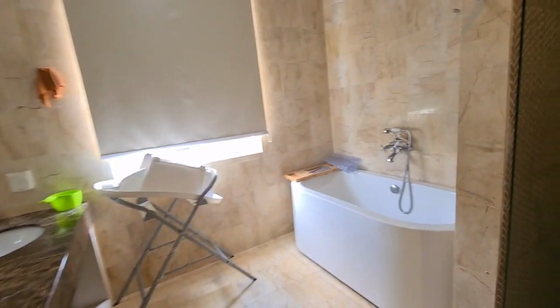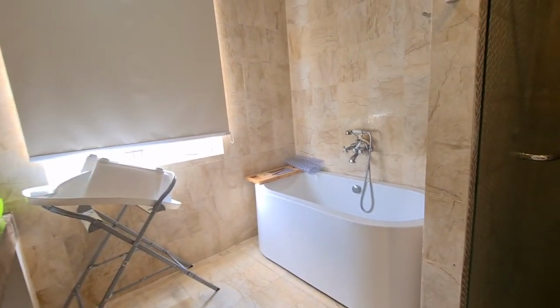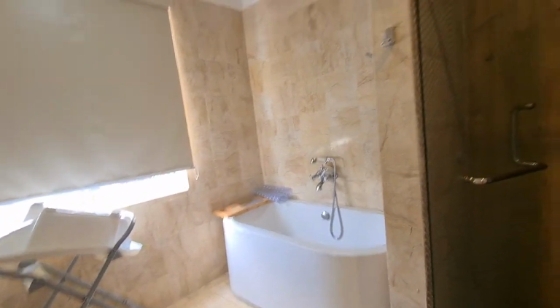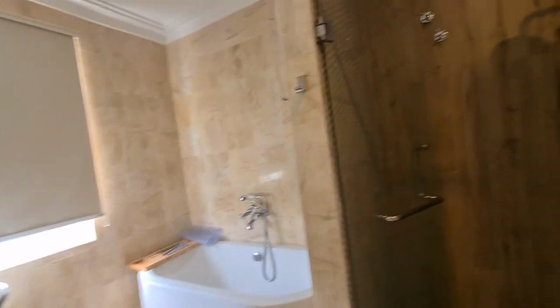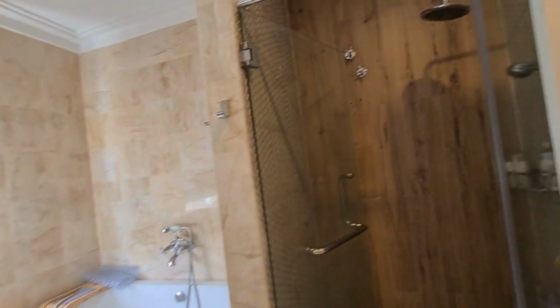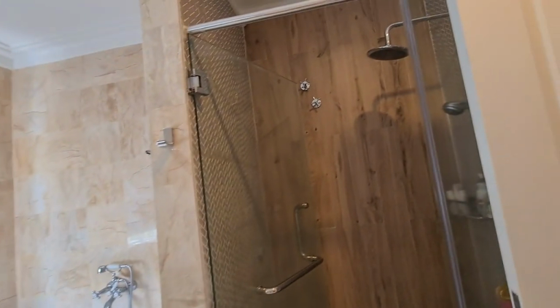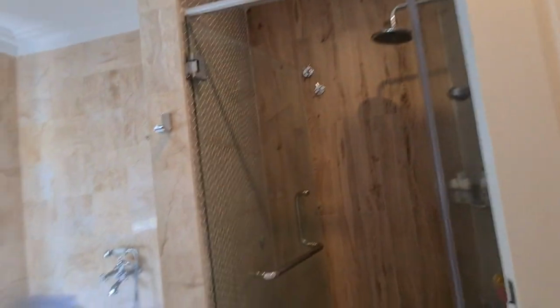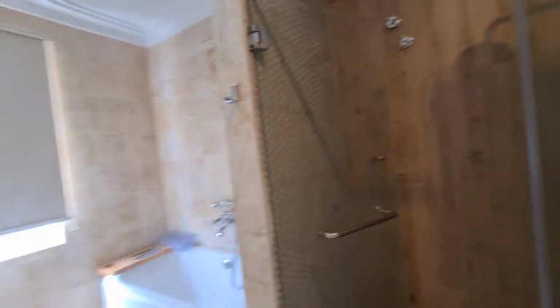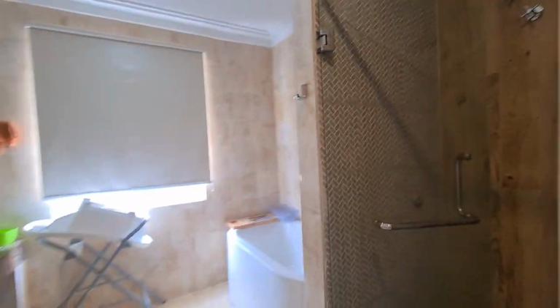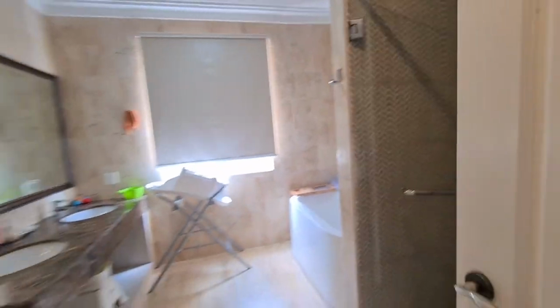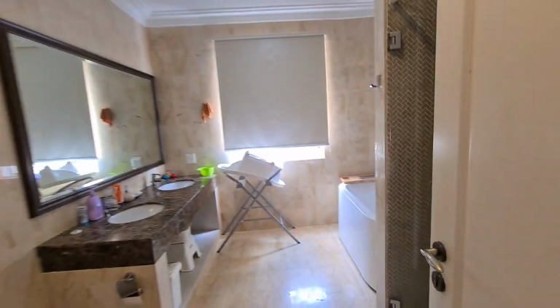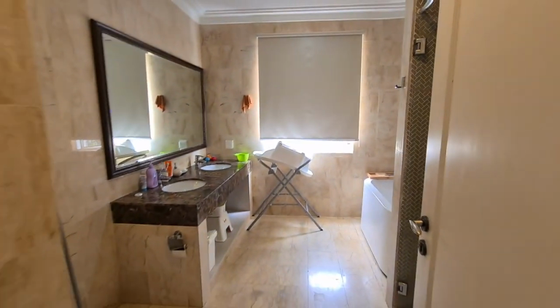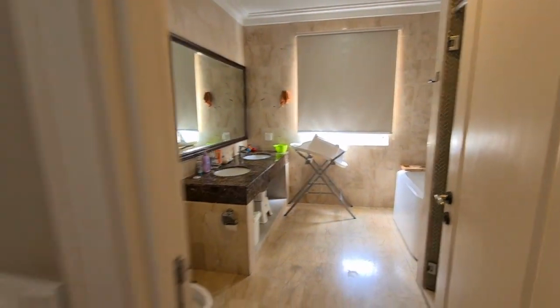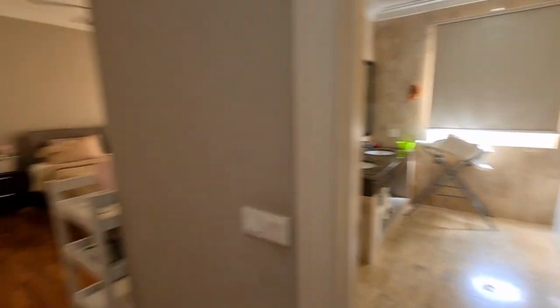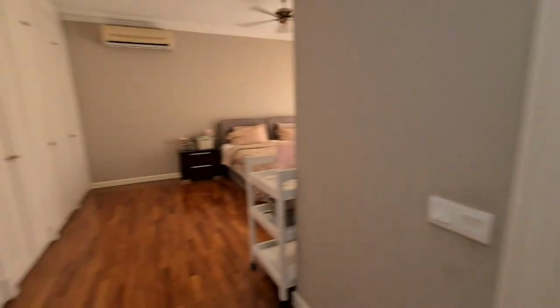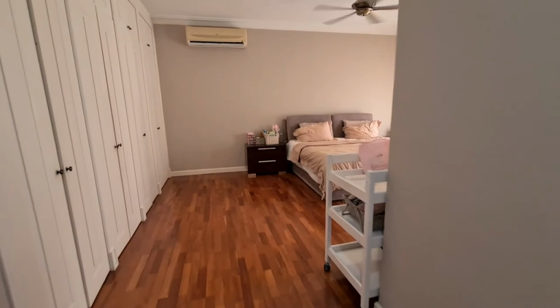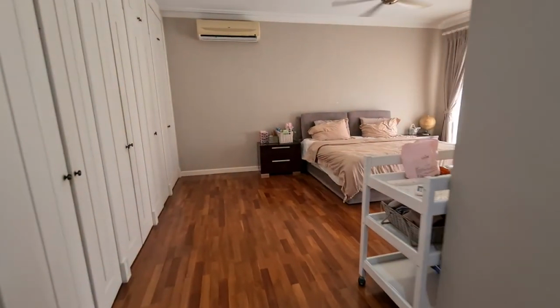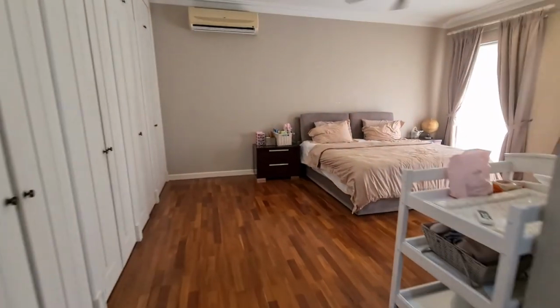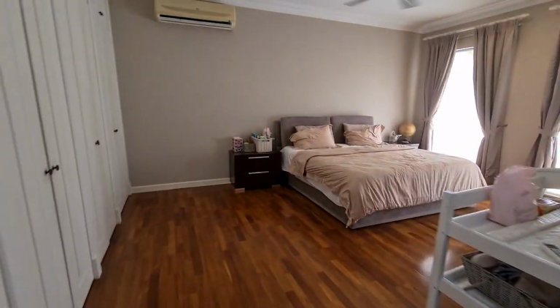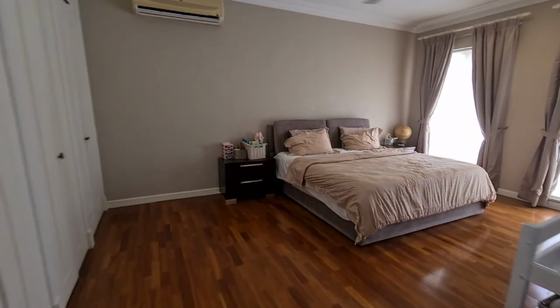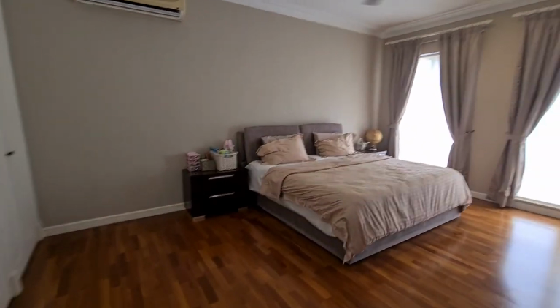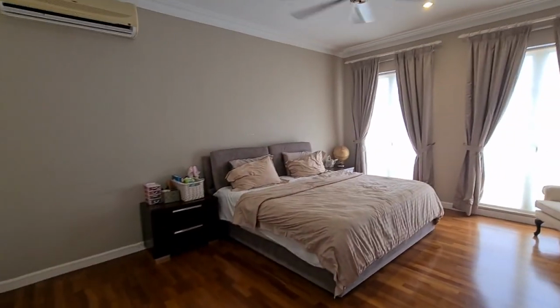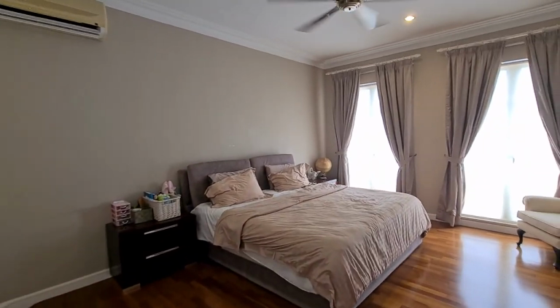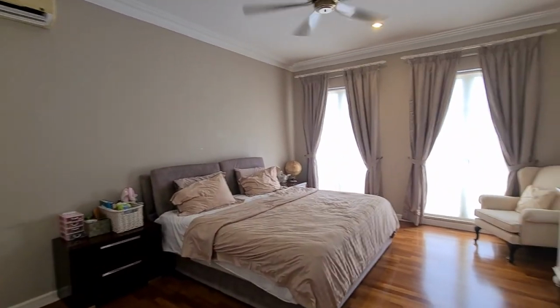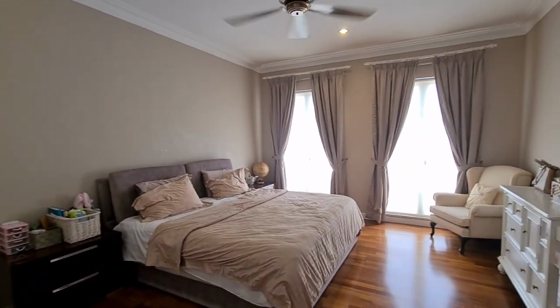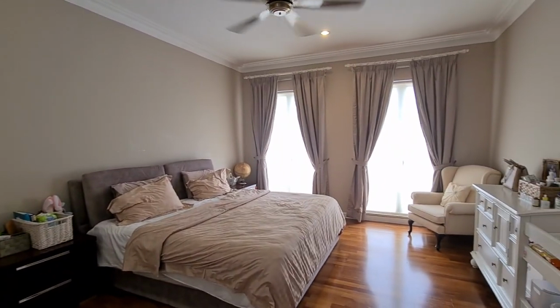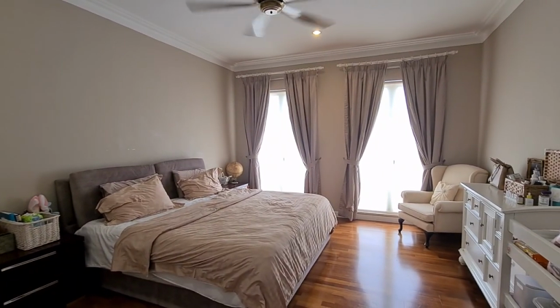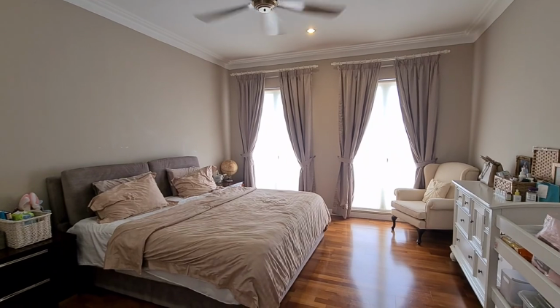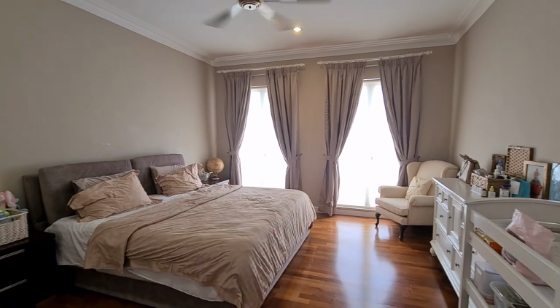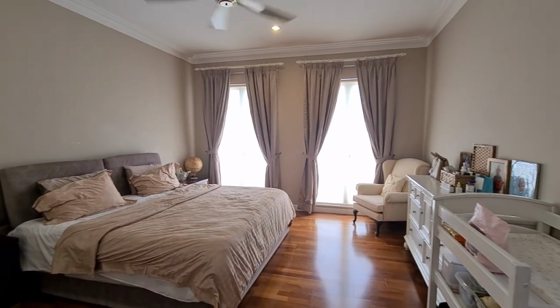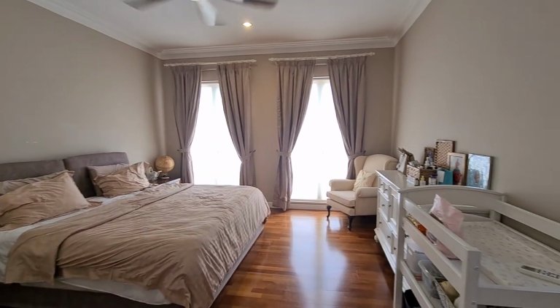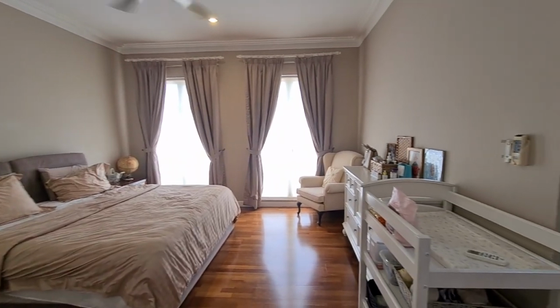A long bath as well as a shower. Quick pan of the main living area and main master bedroom.